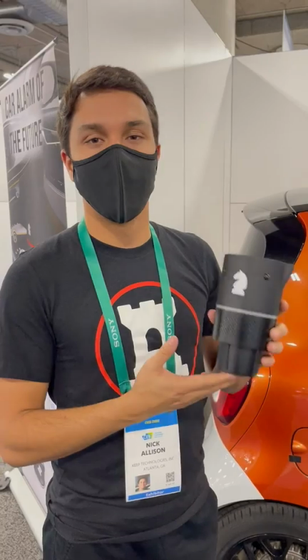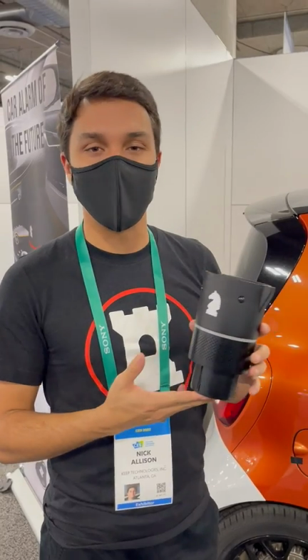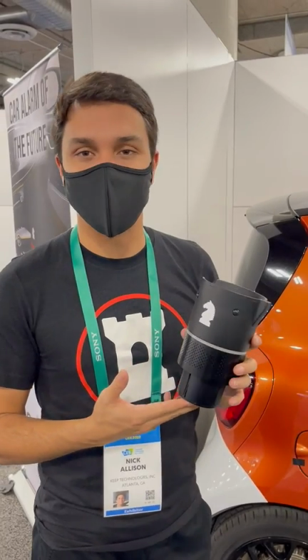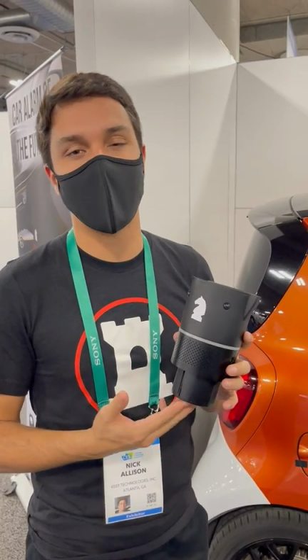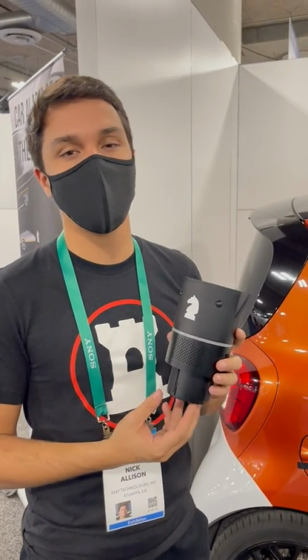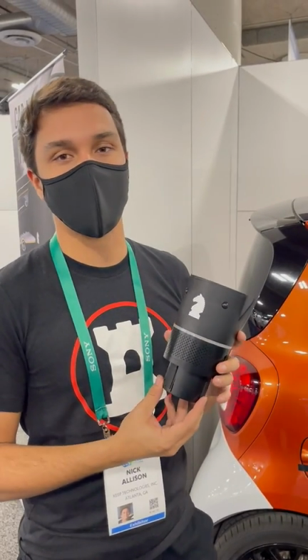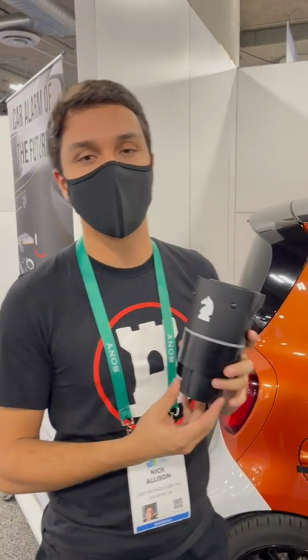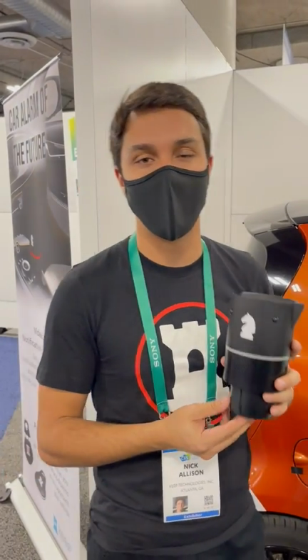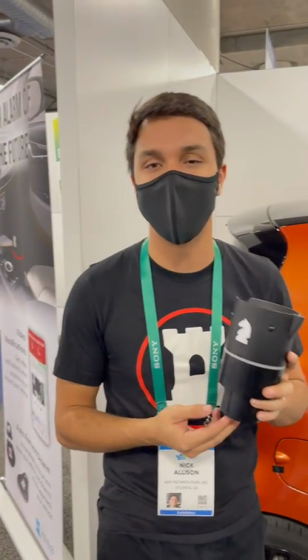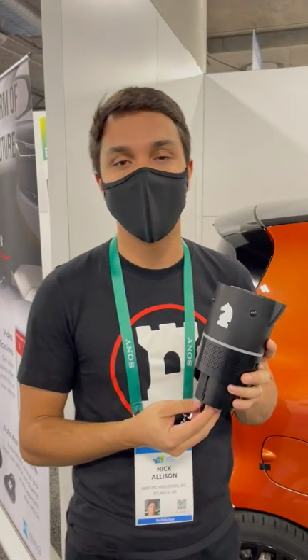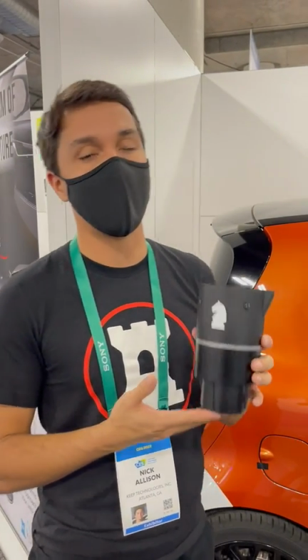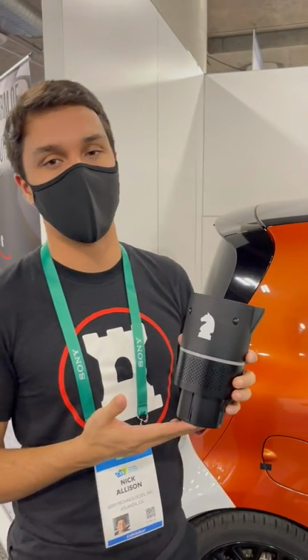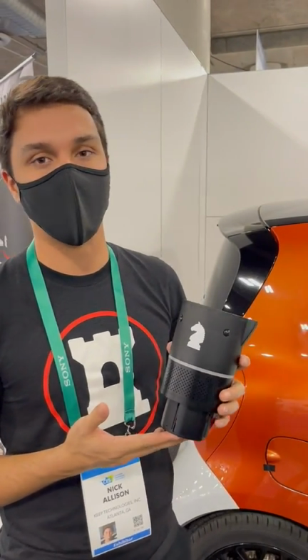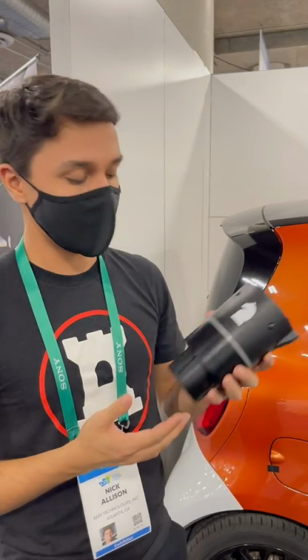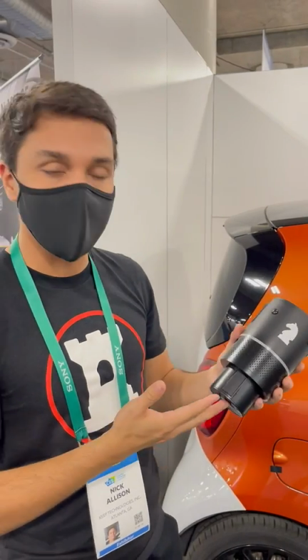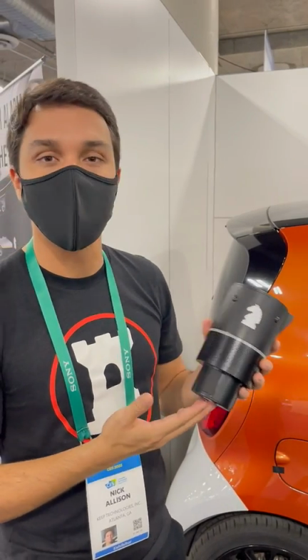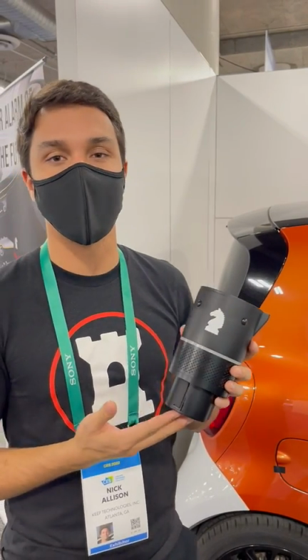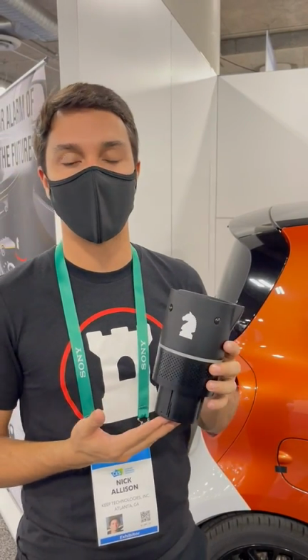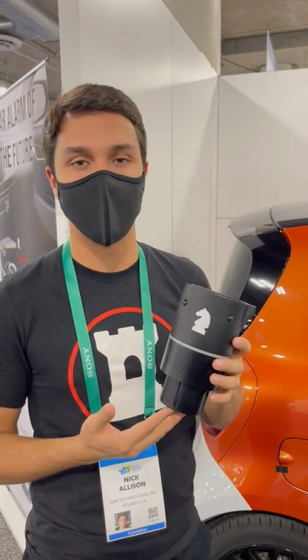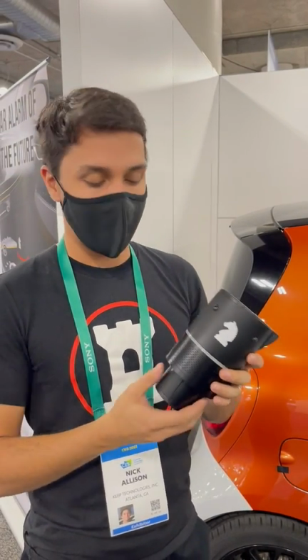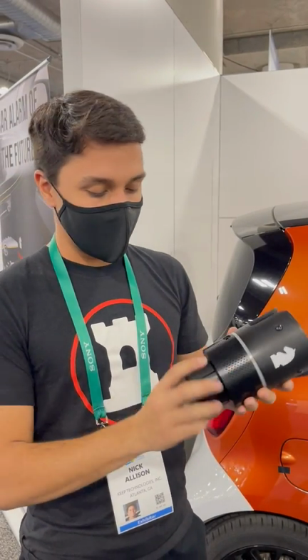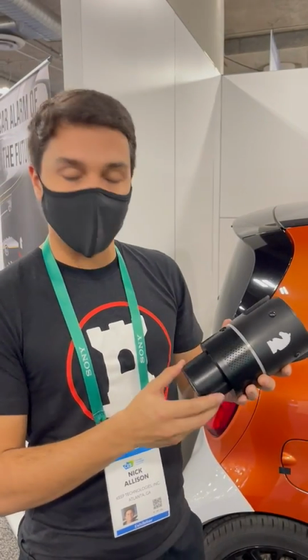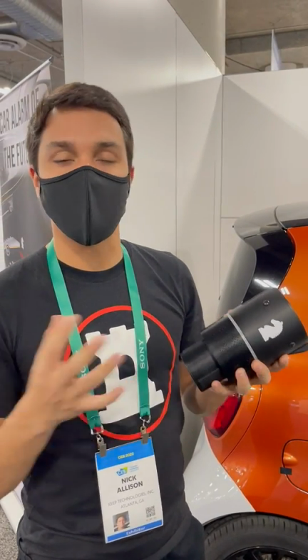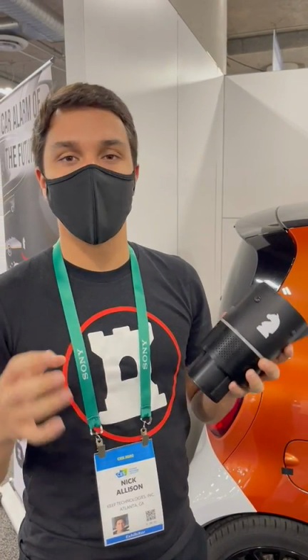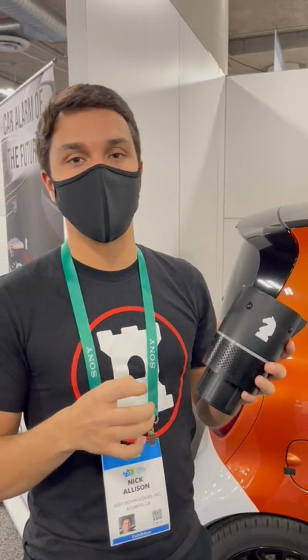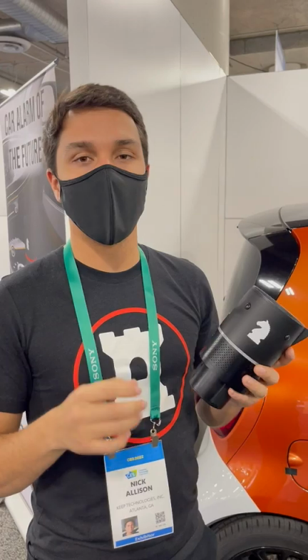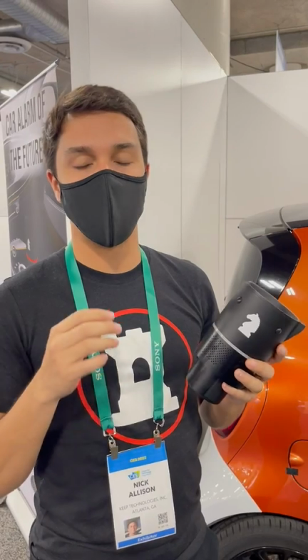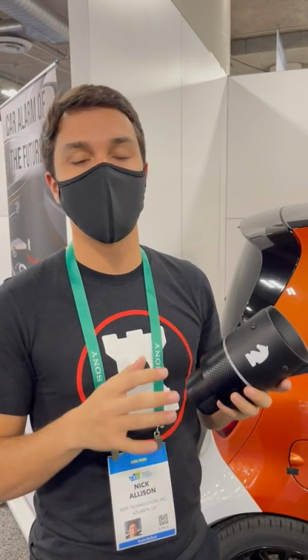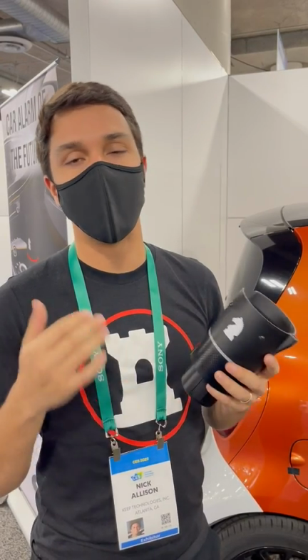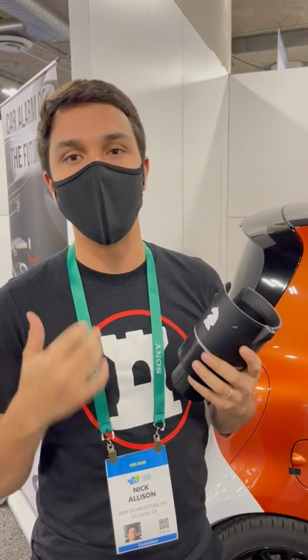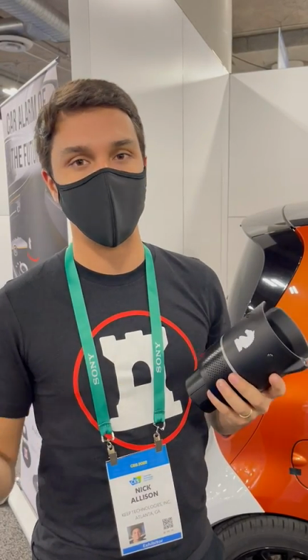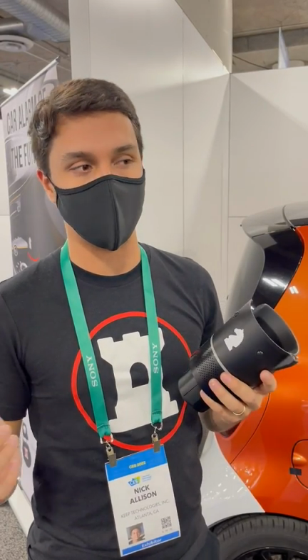This is the Knight from KEEP Technologies, the world's first connected safety and security device. This device installs in your cup holder, the legs expand when you install, and once it's installed only you can remove it from the car.